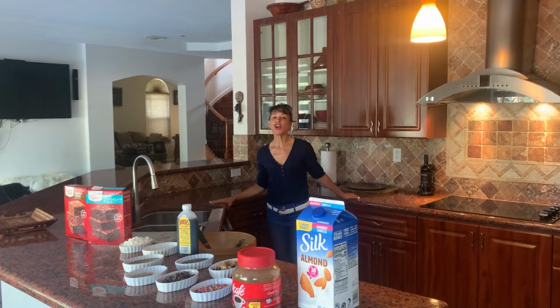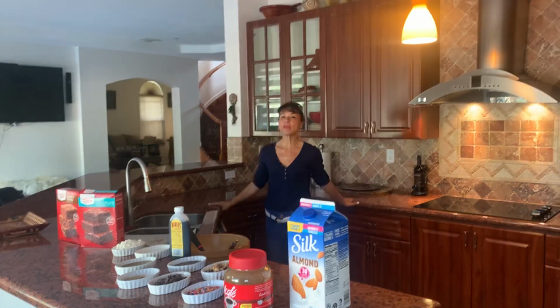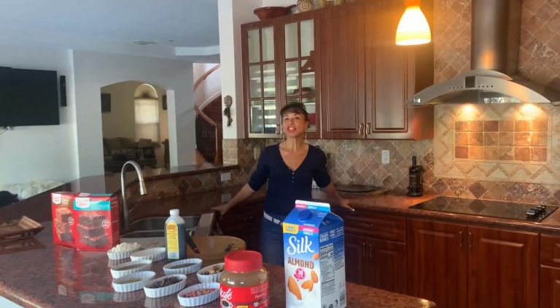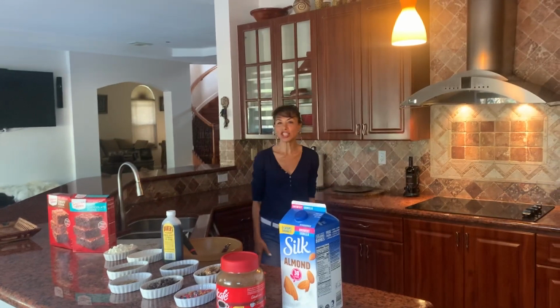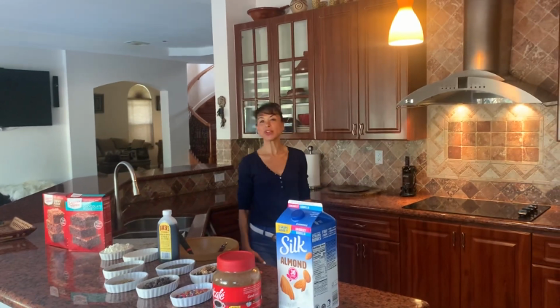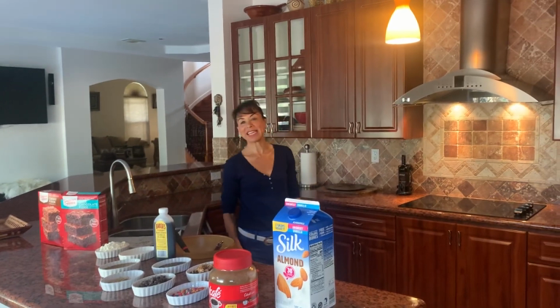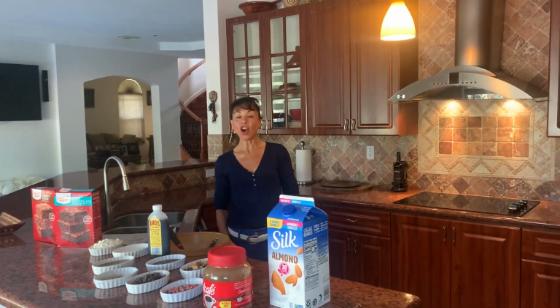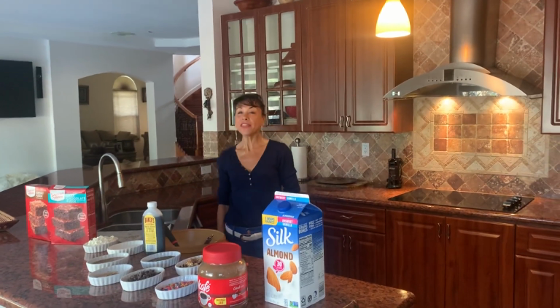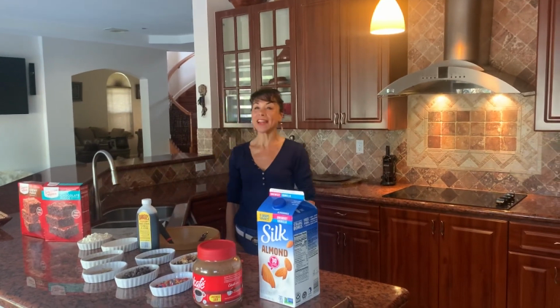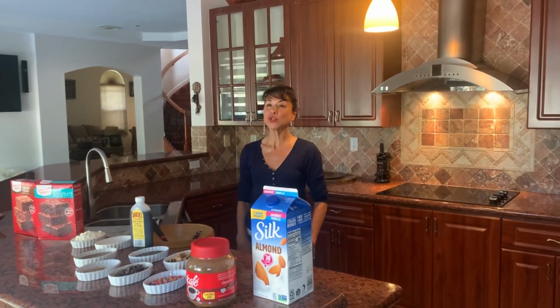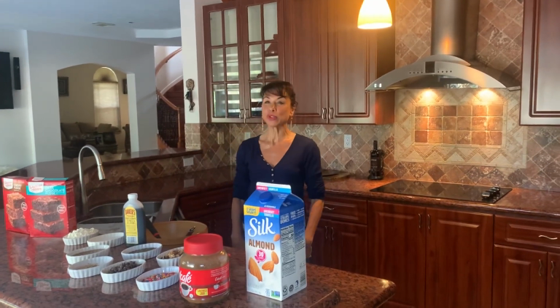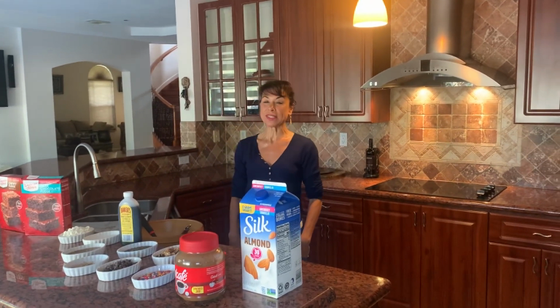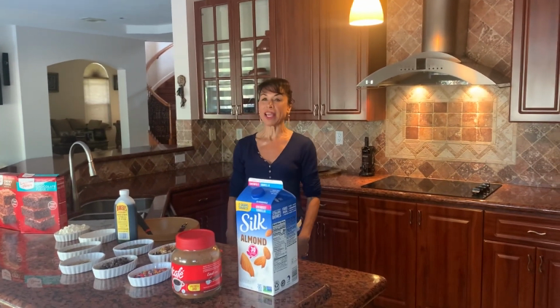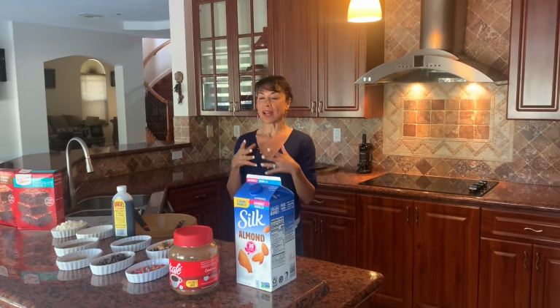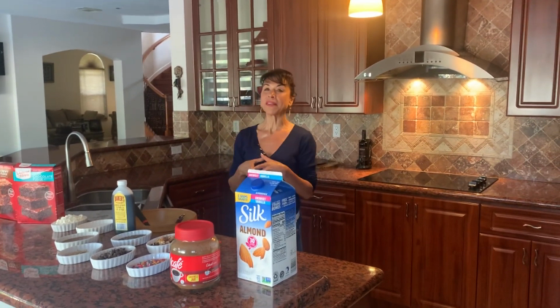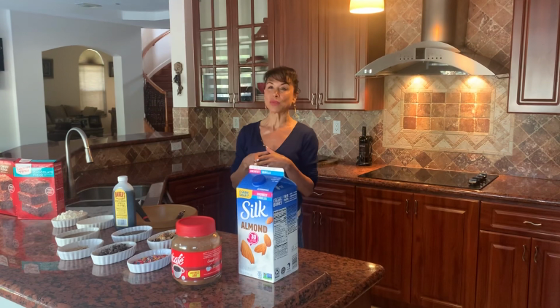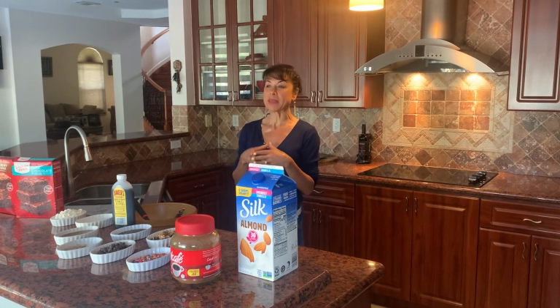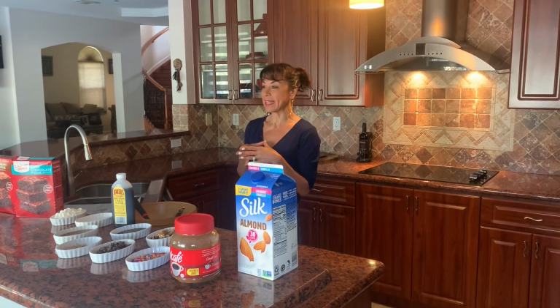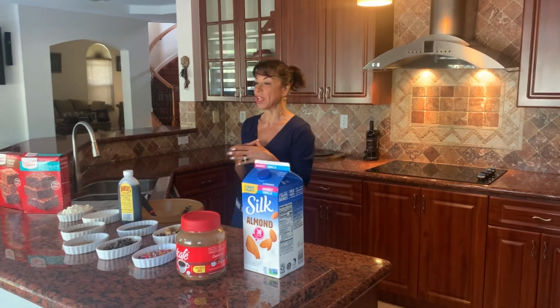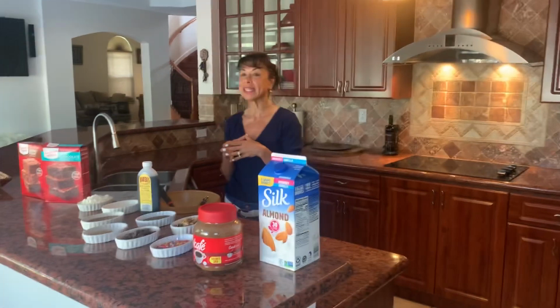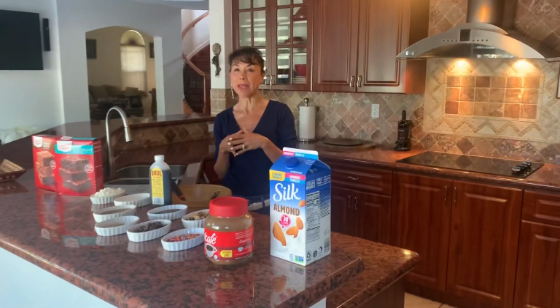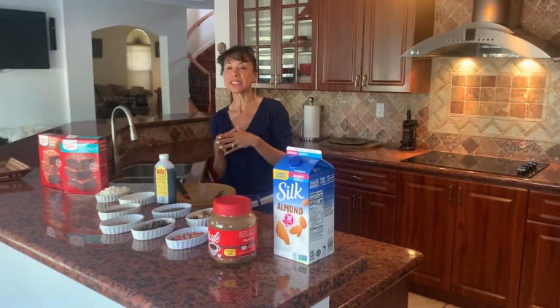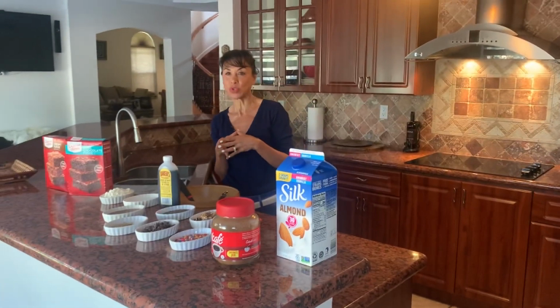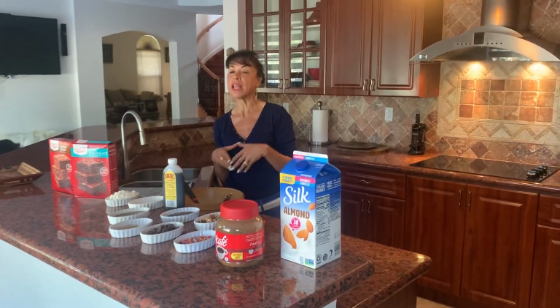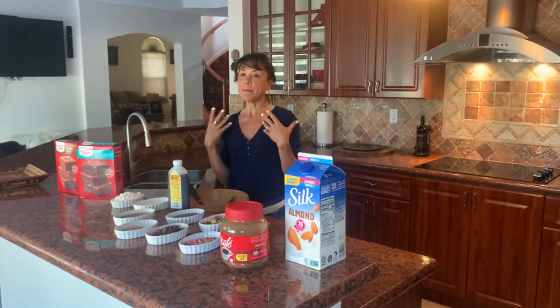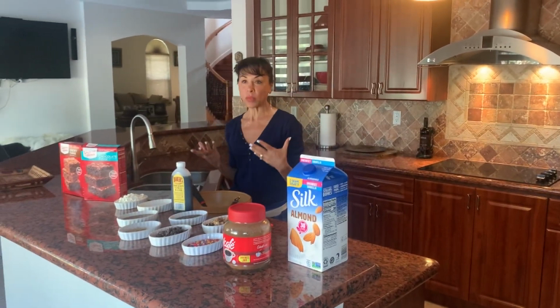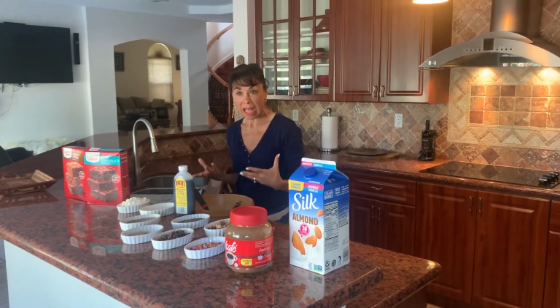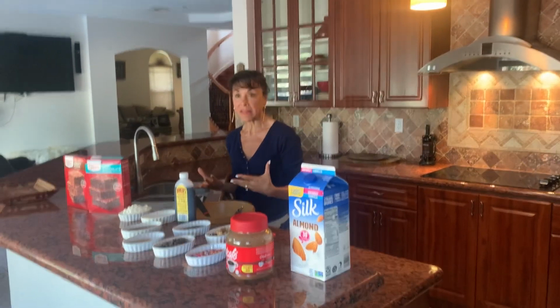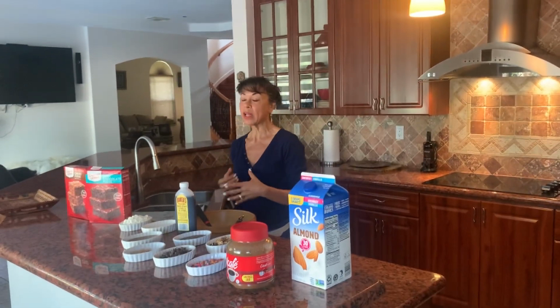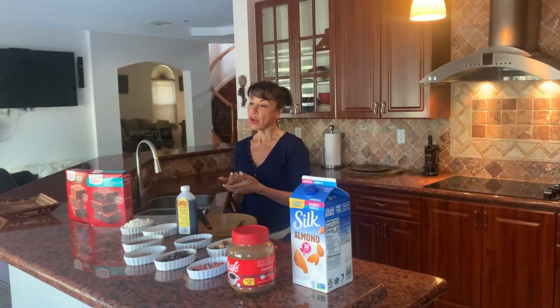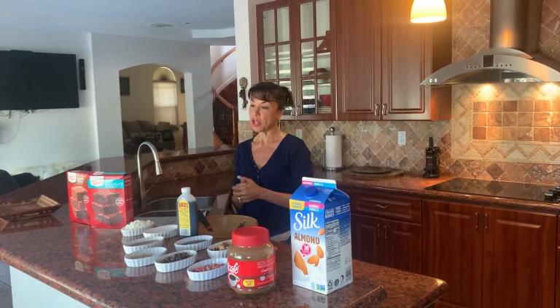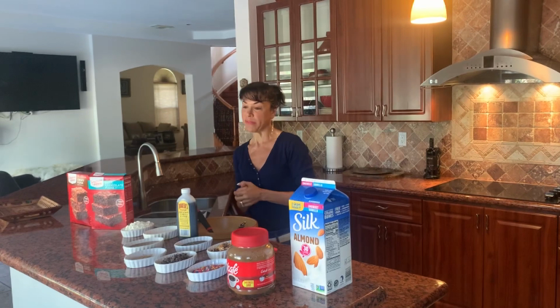We are going to be making chocolate chip cookies today. They are healthy and super easy to make. What I like about this recipe is that the ingredients can be substituted based on what you have available and also on your preference.